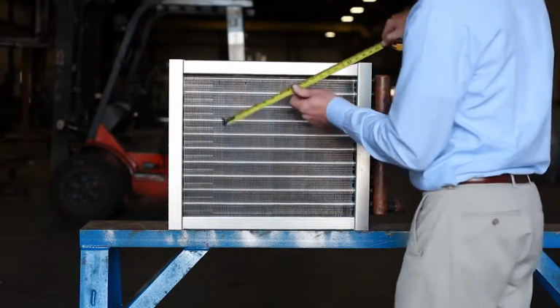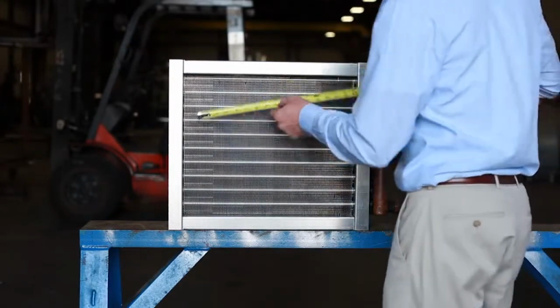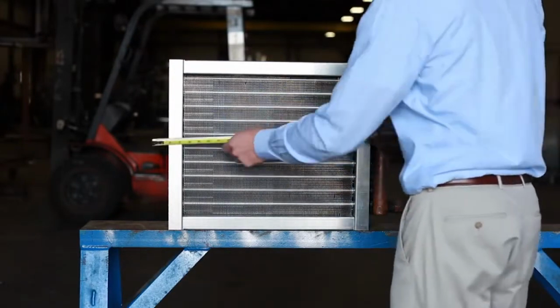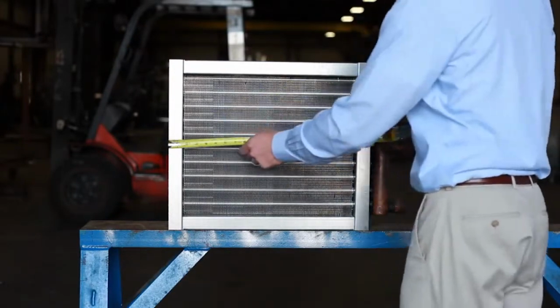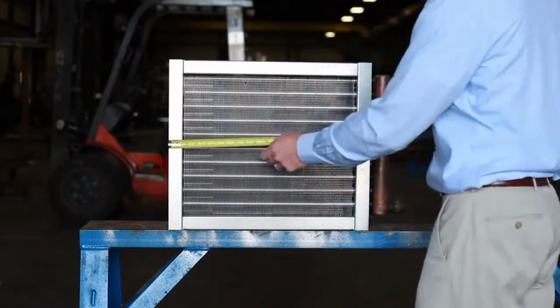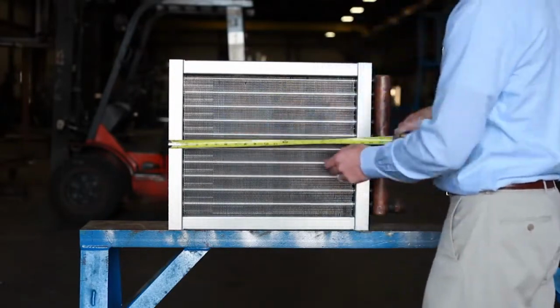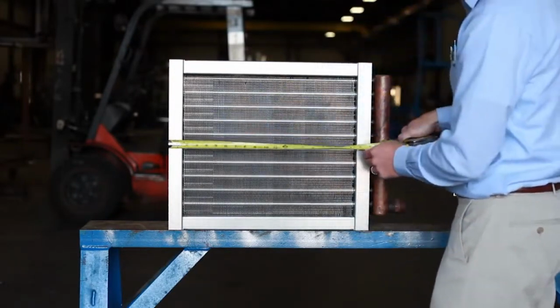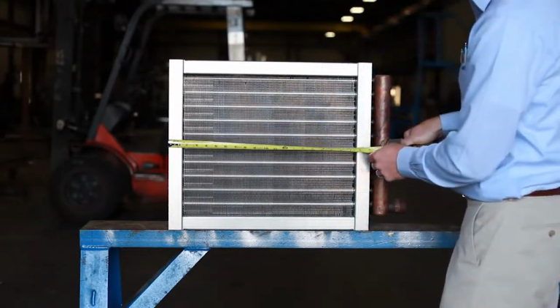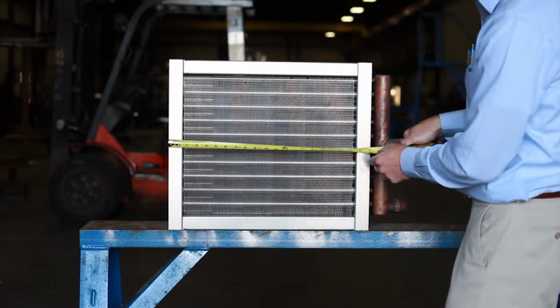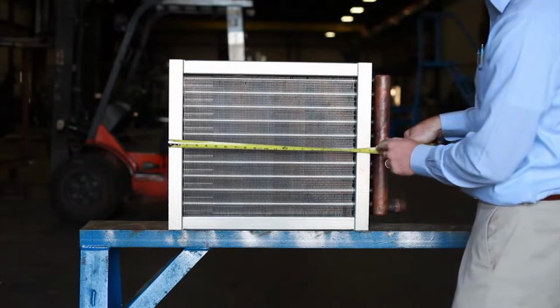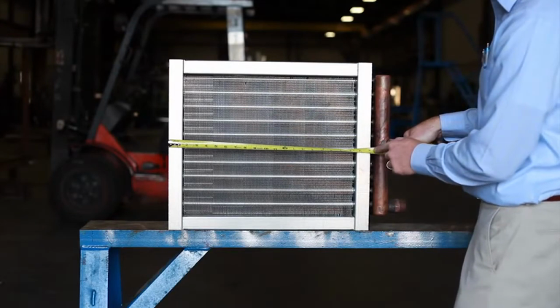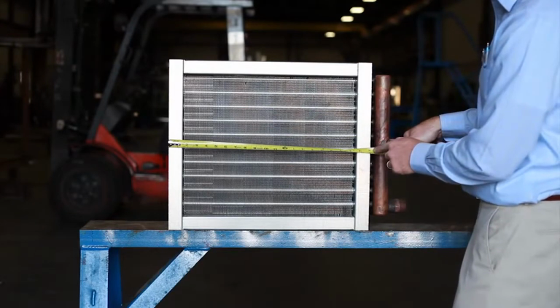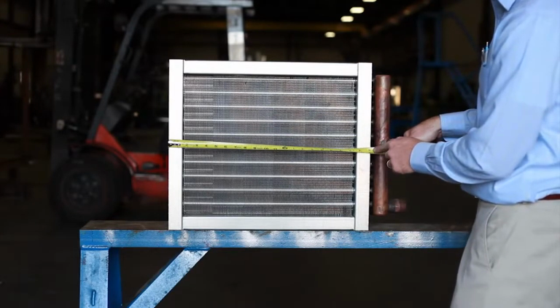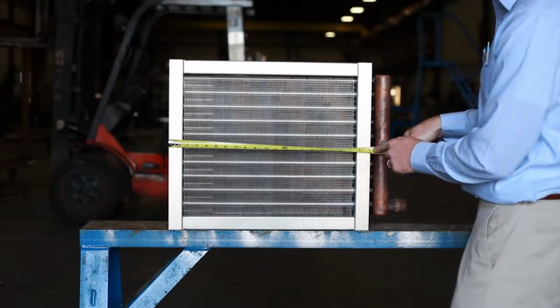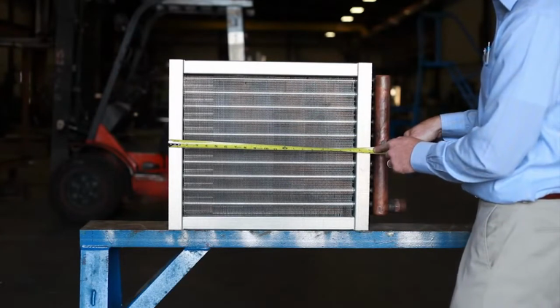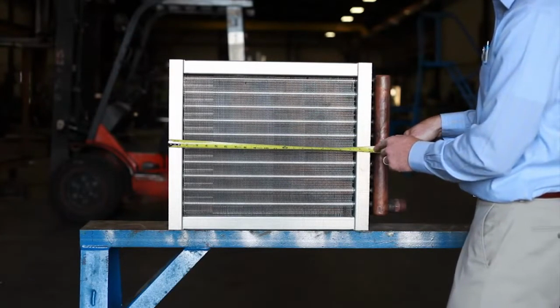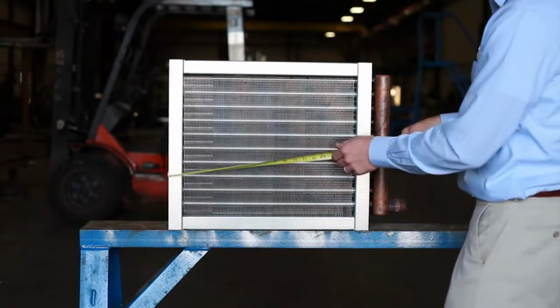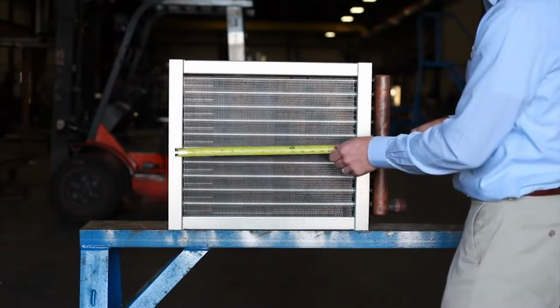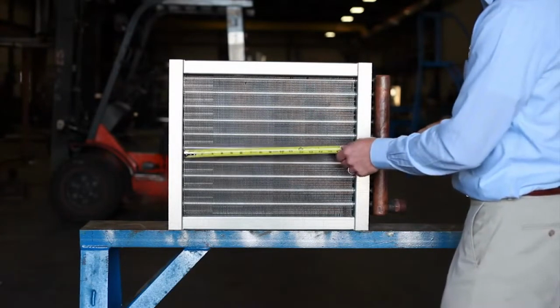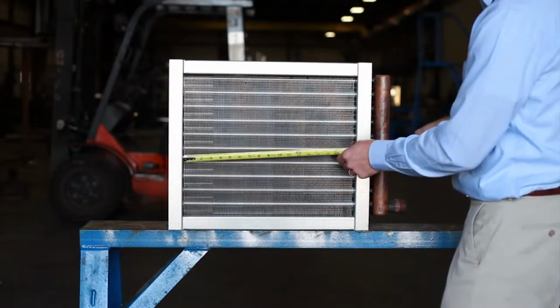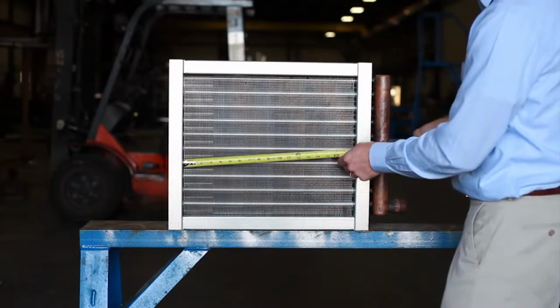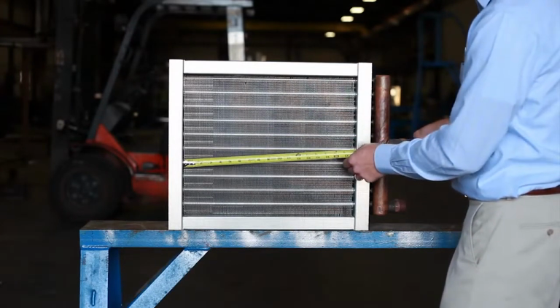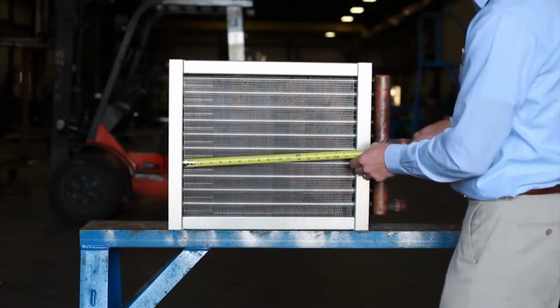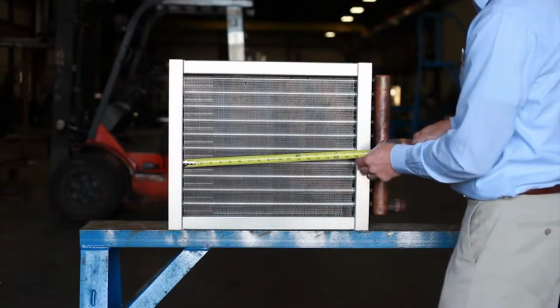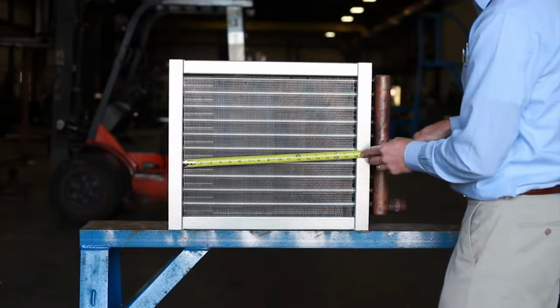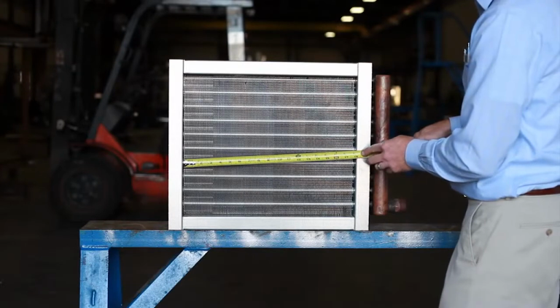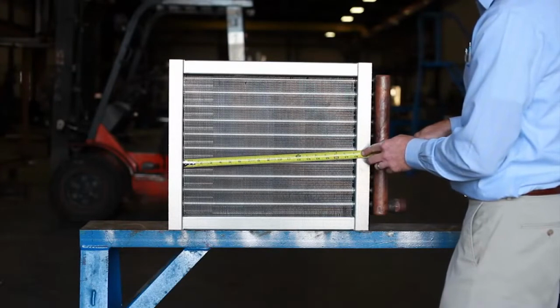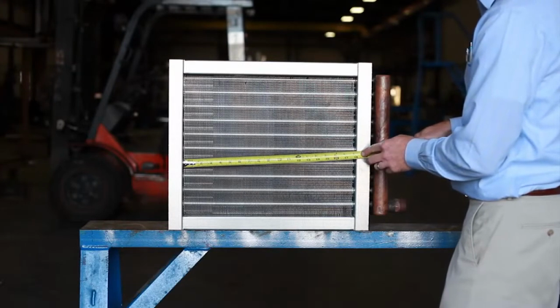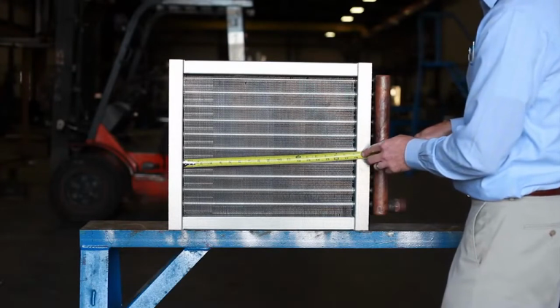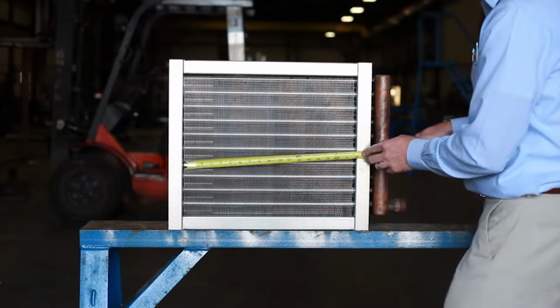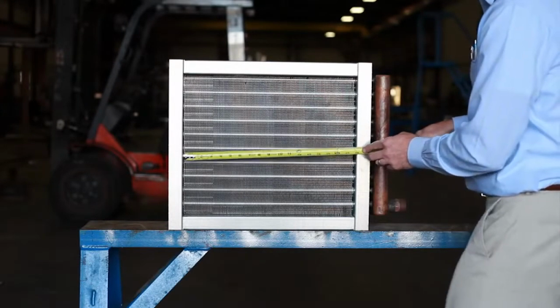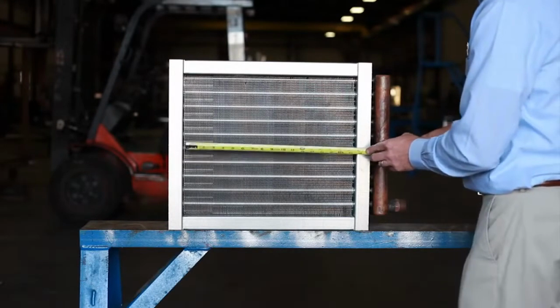Next you want to get the casing length of the coil, including the left and right flange, and then the fin length of the coil, including only the fins.